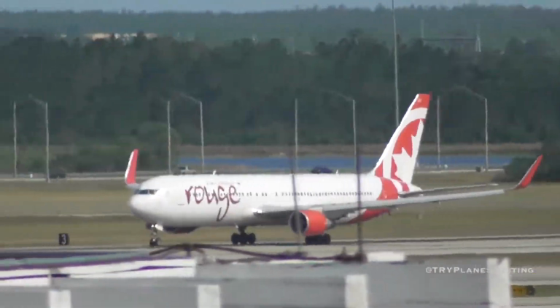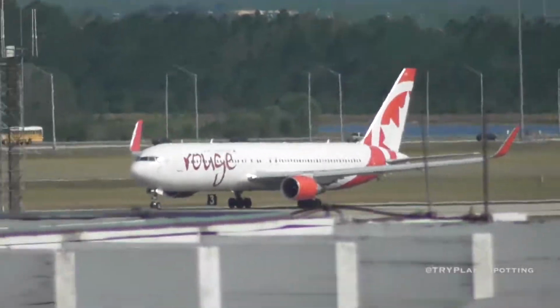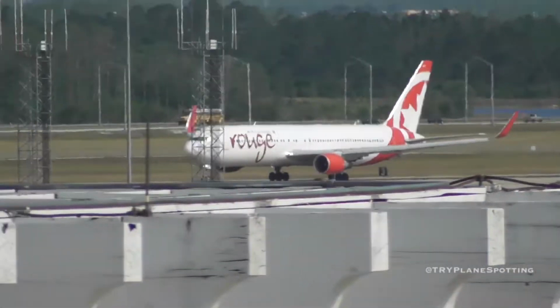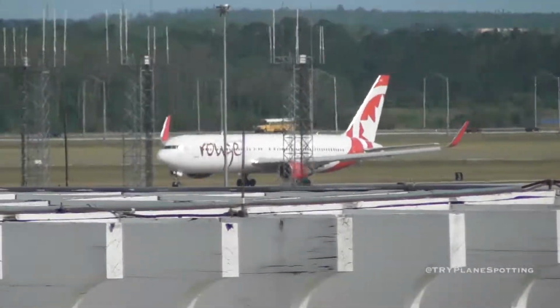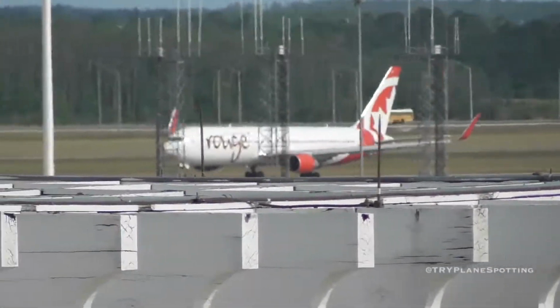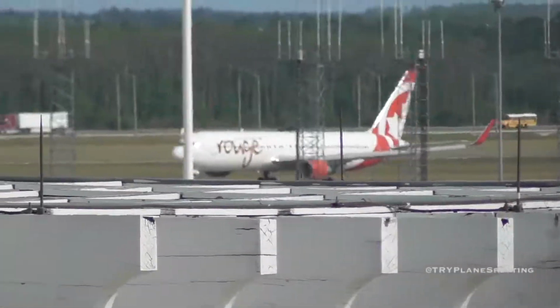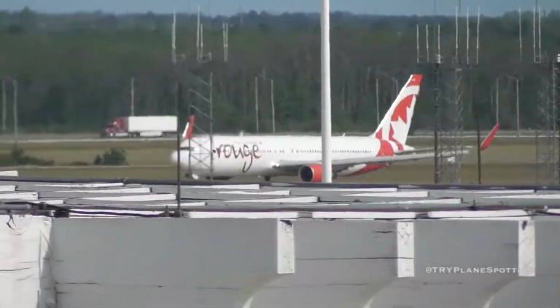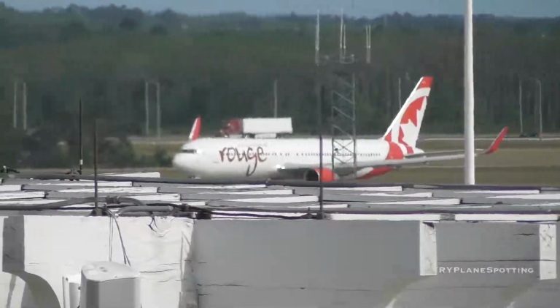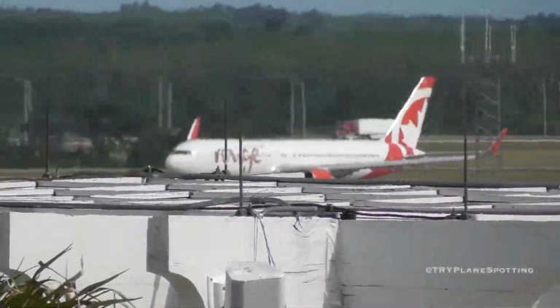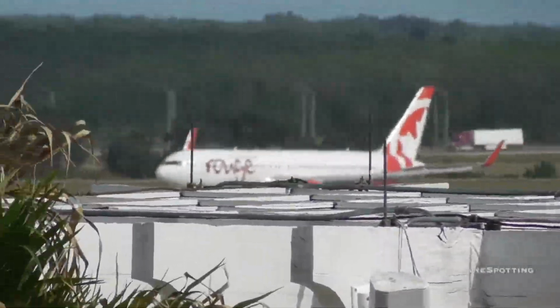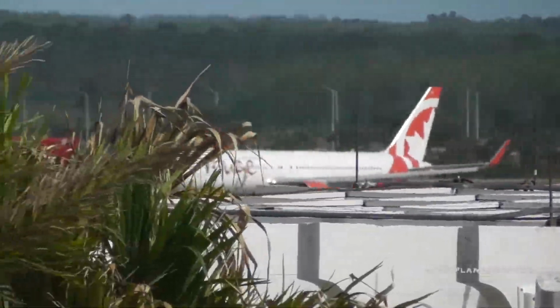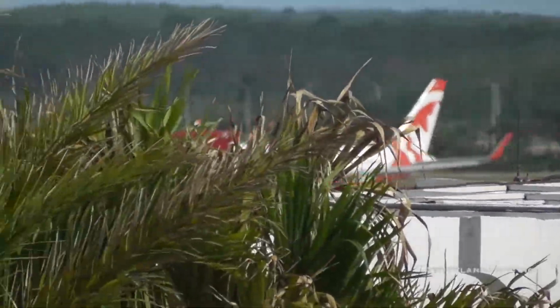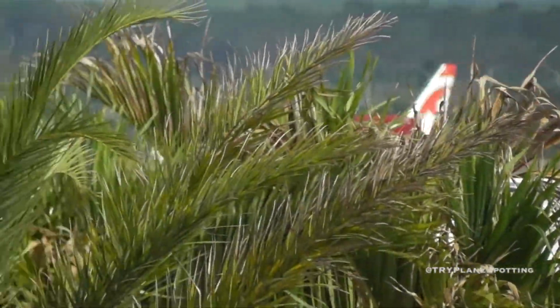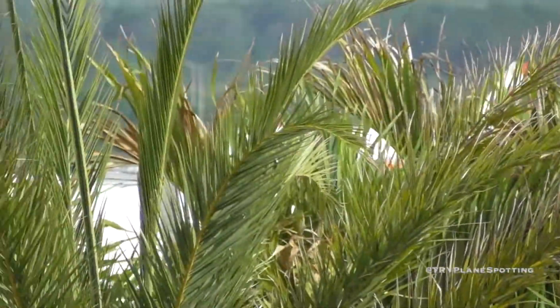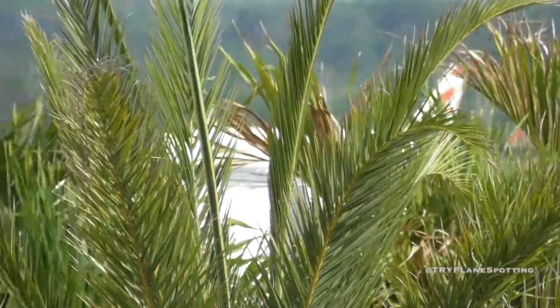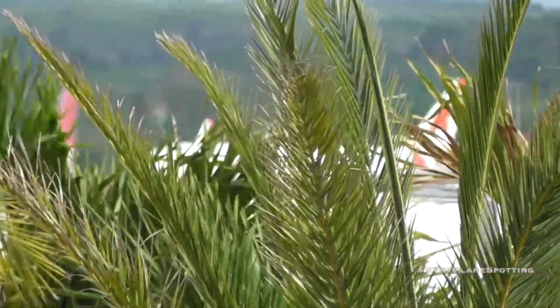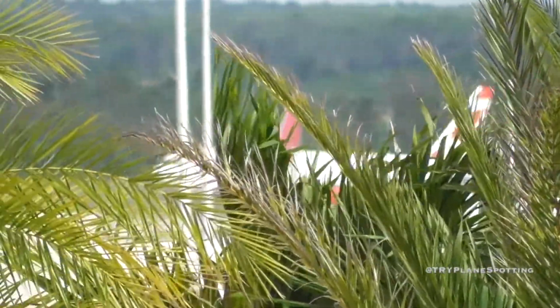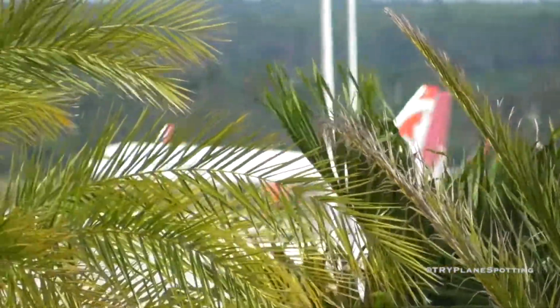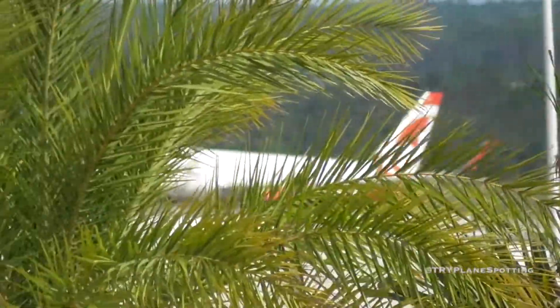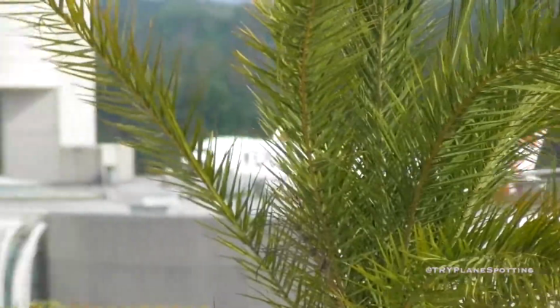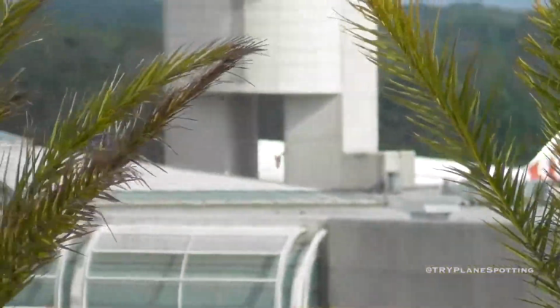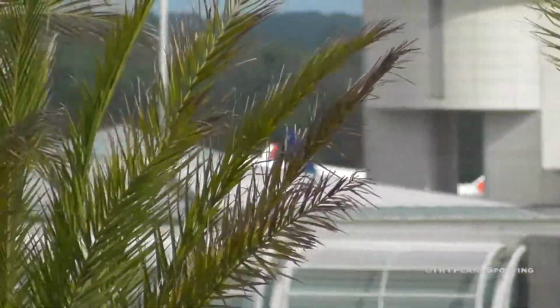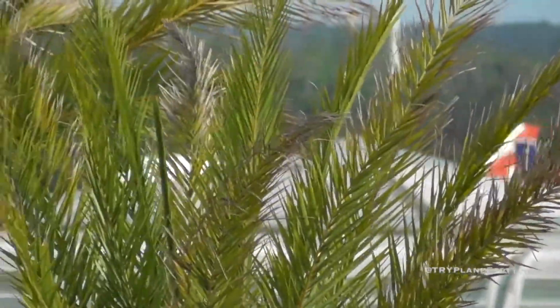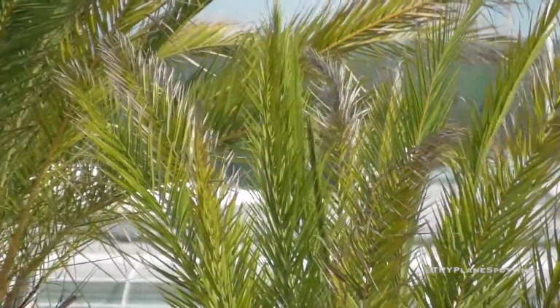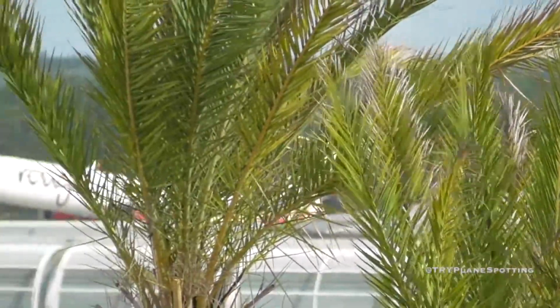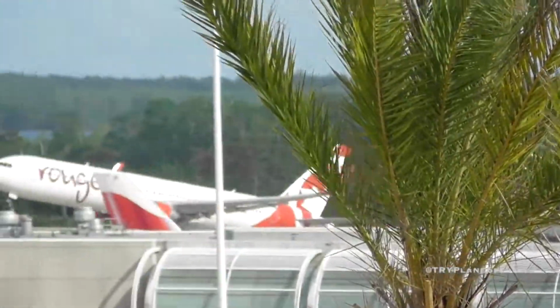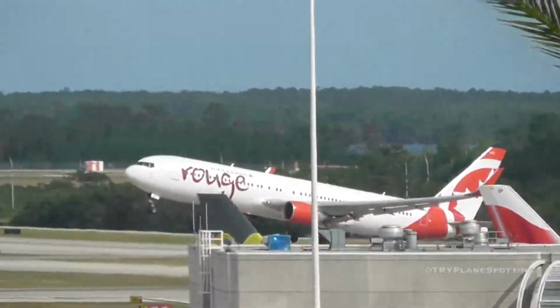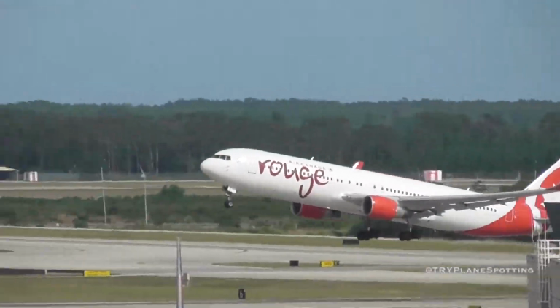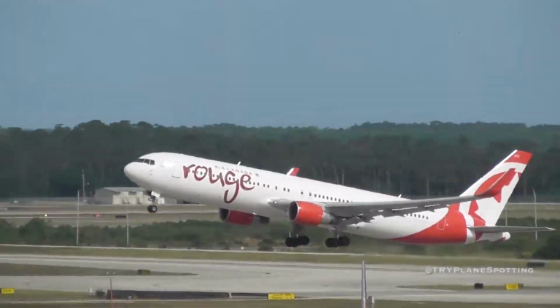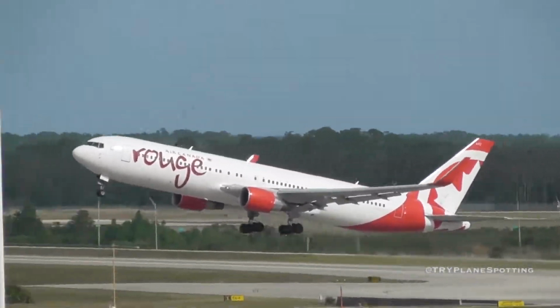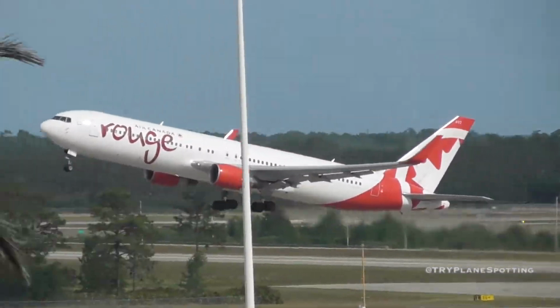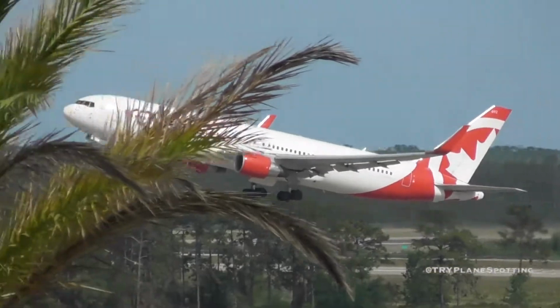Southwest 2010 on the visual 35R, behind company. Southwest 2010, Orlando tower, number 2, following company traffic approaching a 2.5 mile final, winds 040 at 11, runway 35R, clear to land. 35R, clear to land, Southwest 2010.